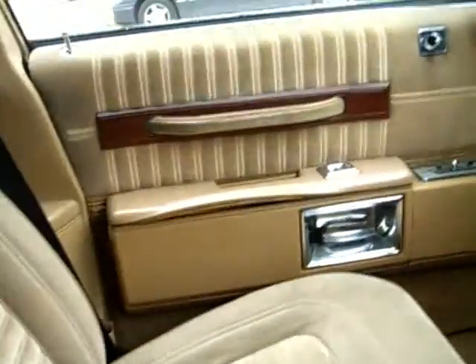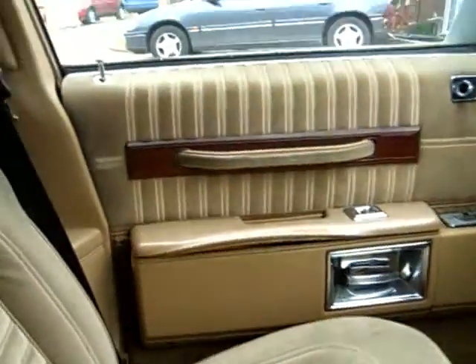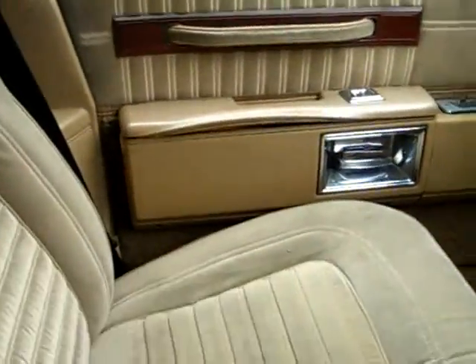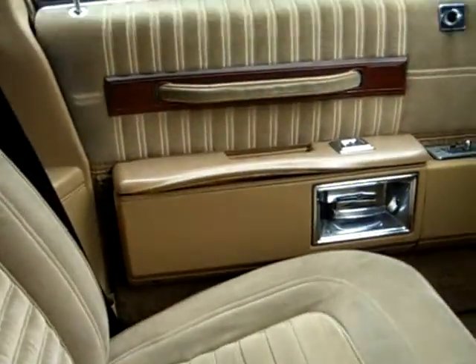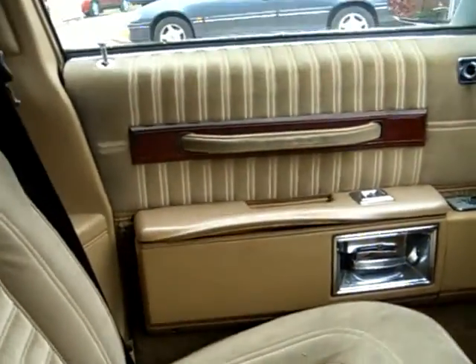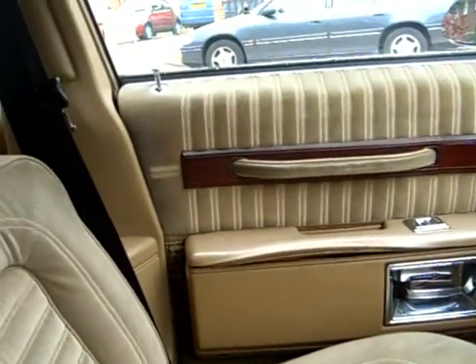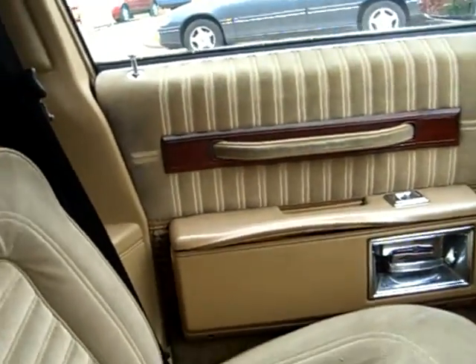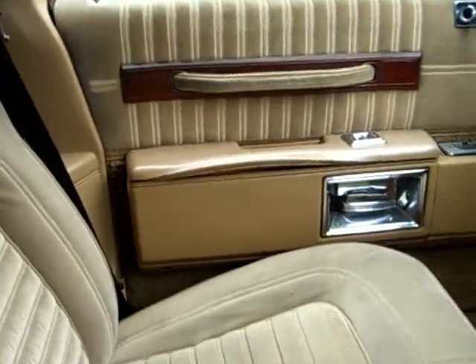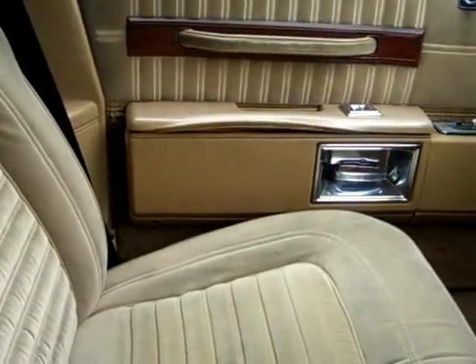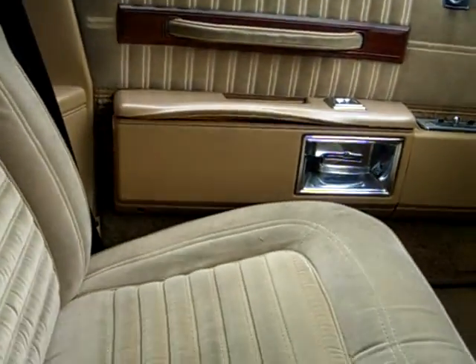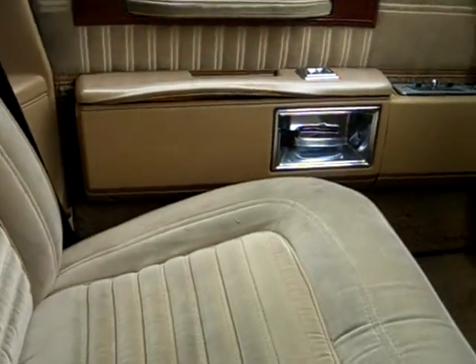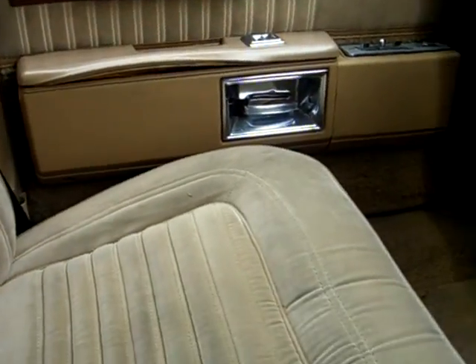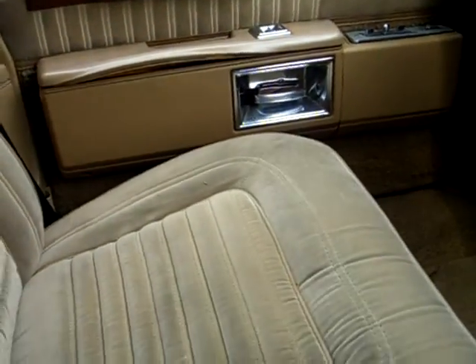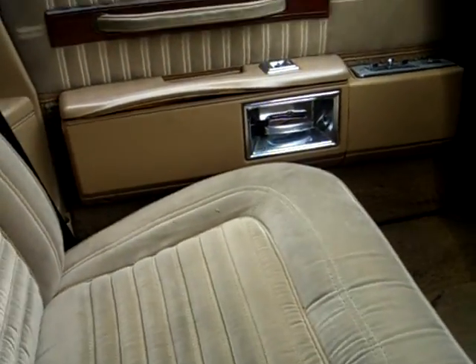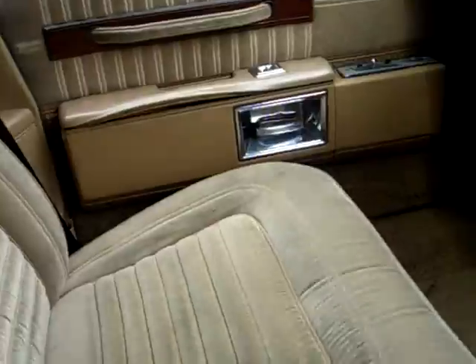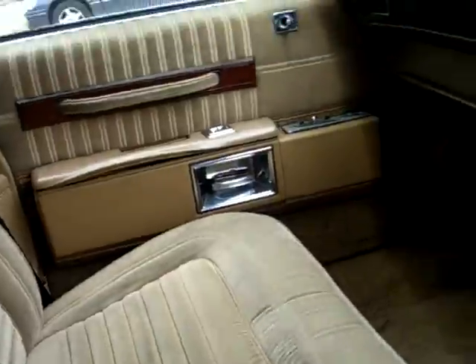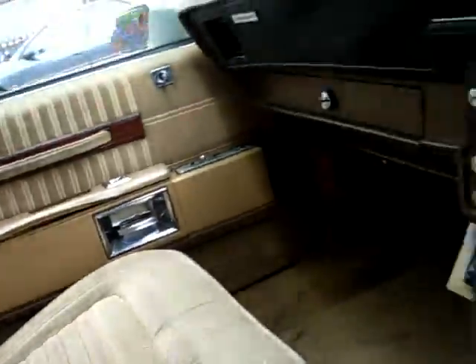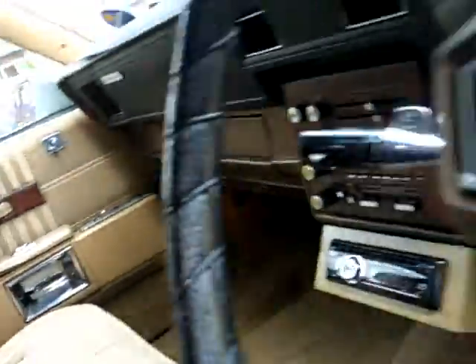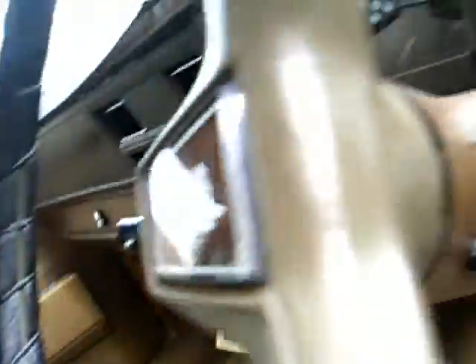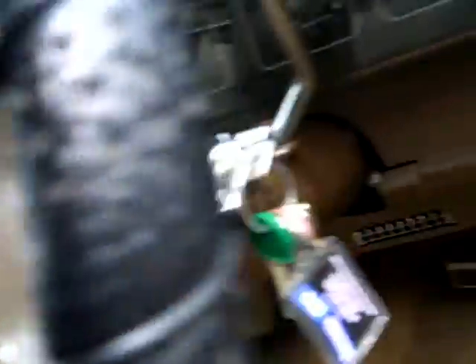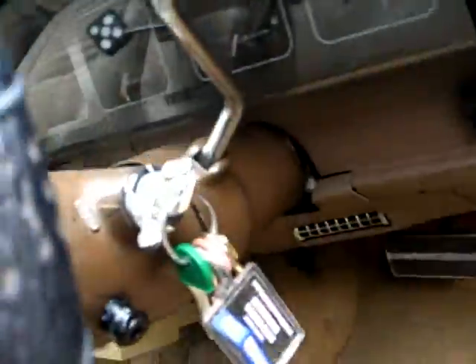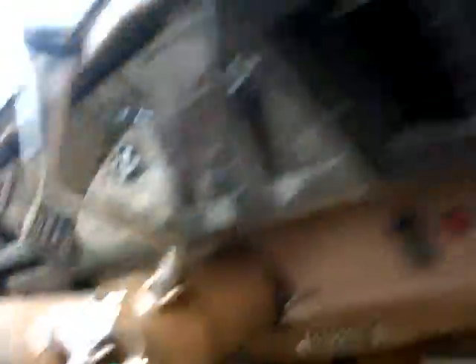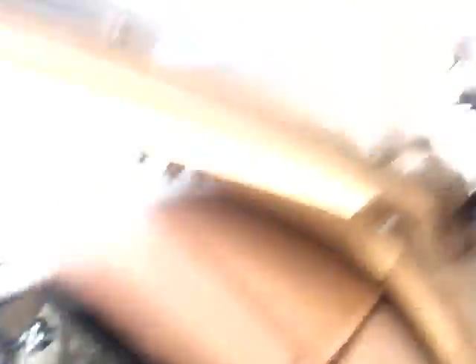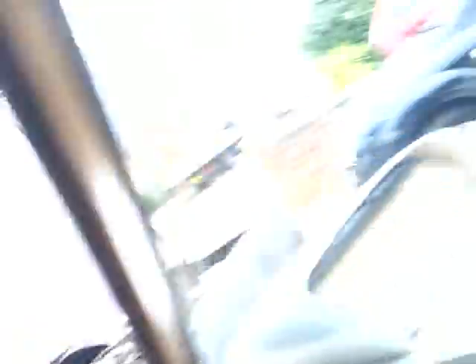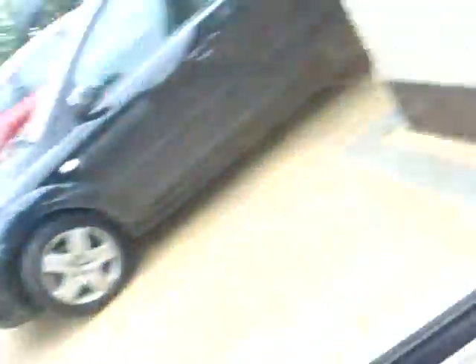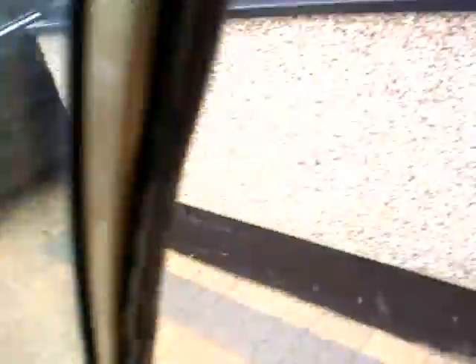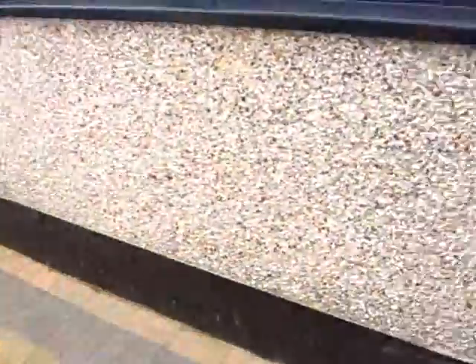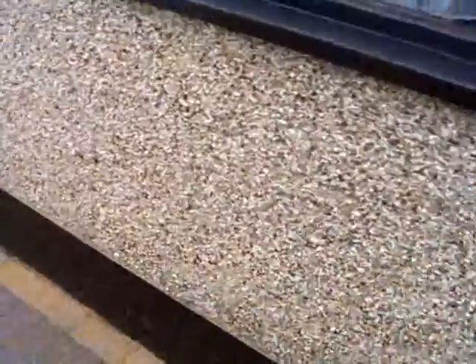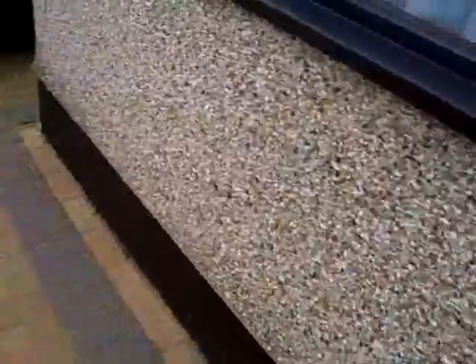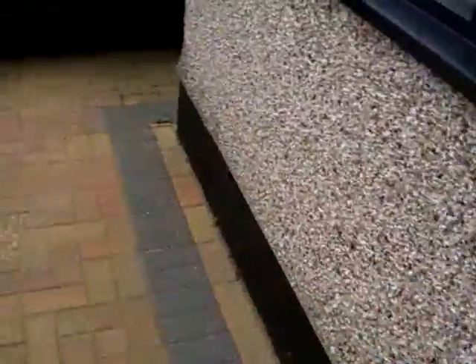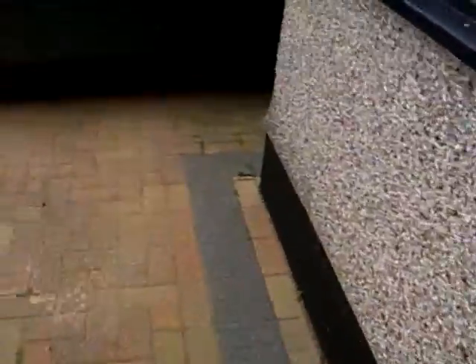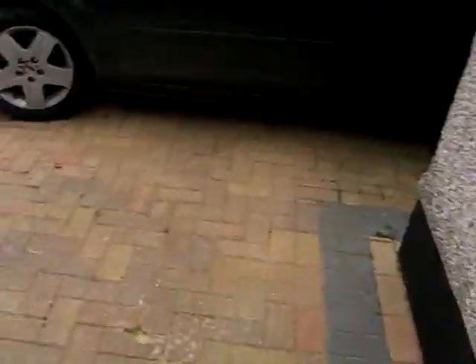The seats are like armchairs really, they're fantastic - absolutely comfortable. Sorry about the photography, it's not very good is it?